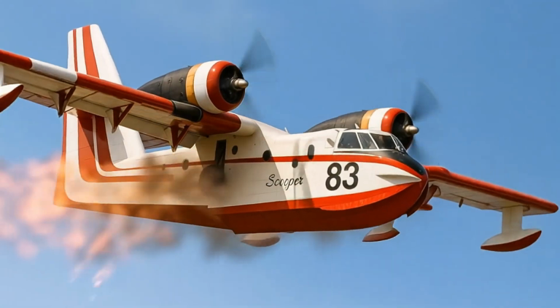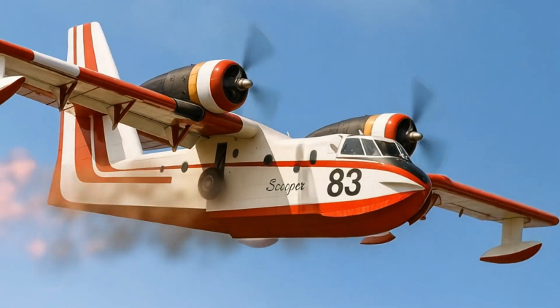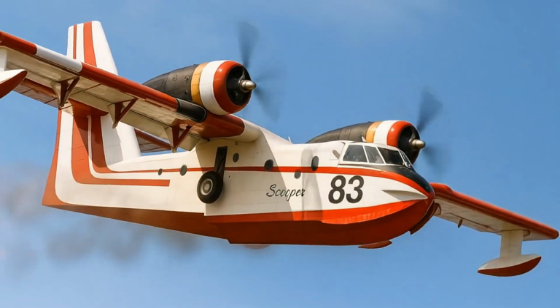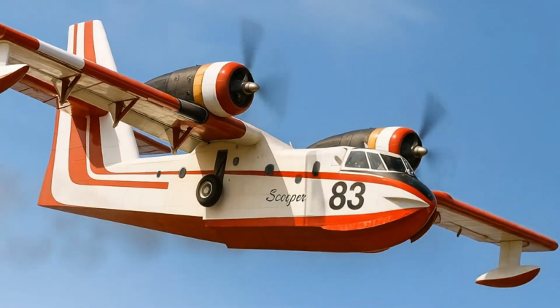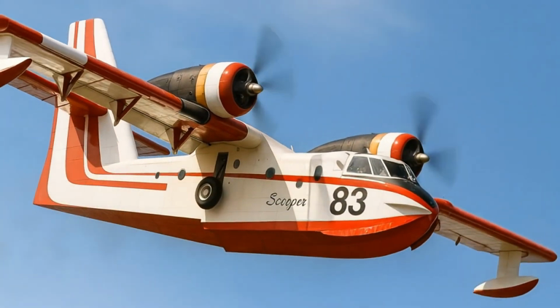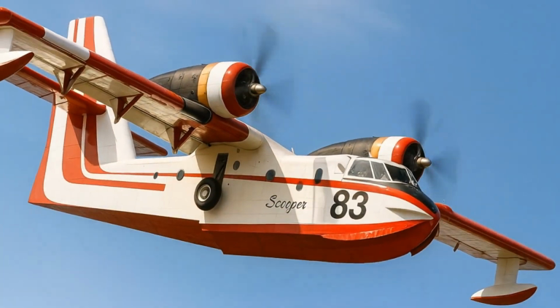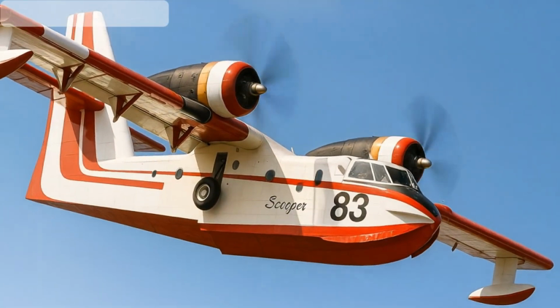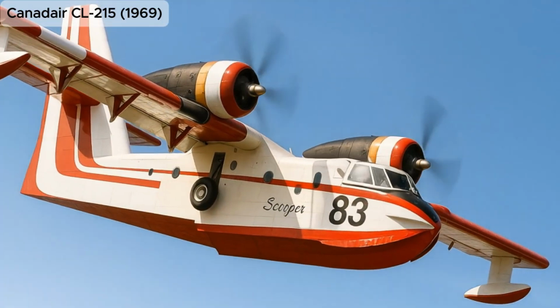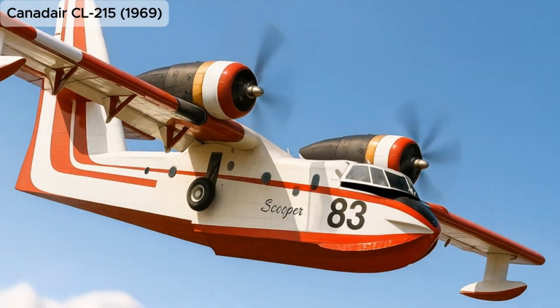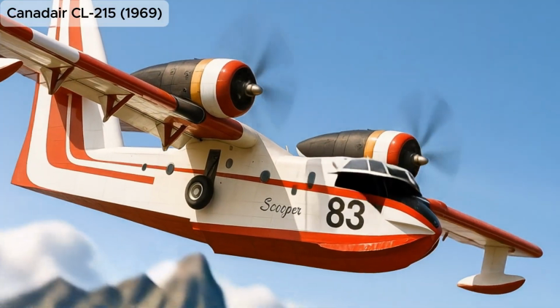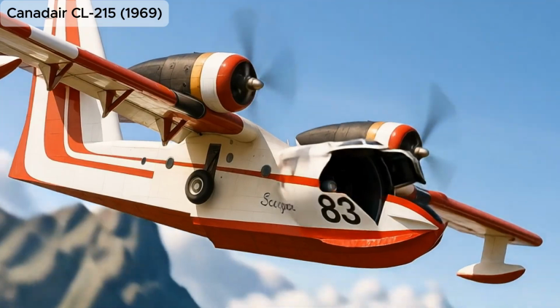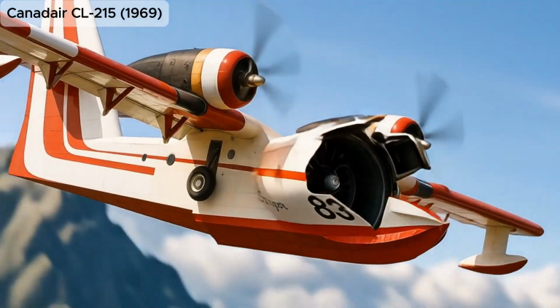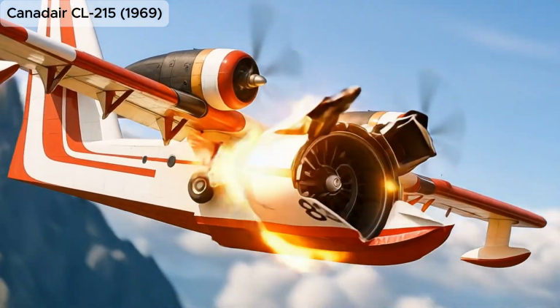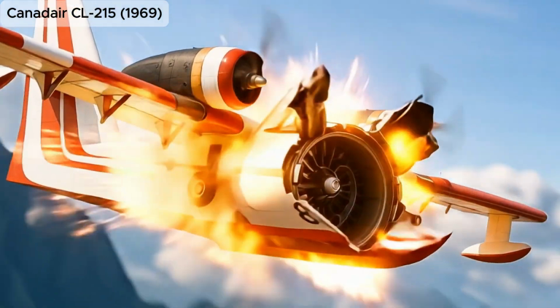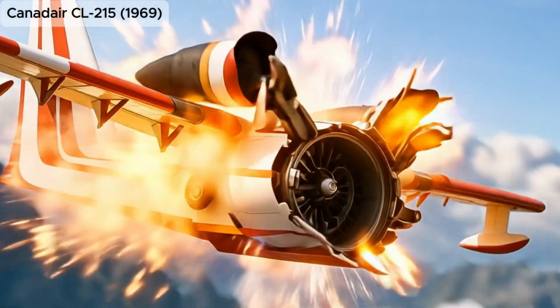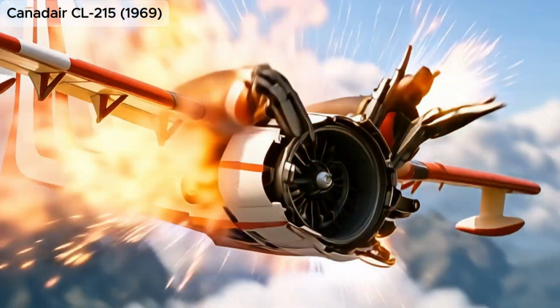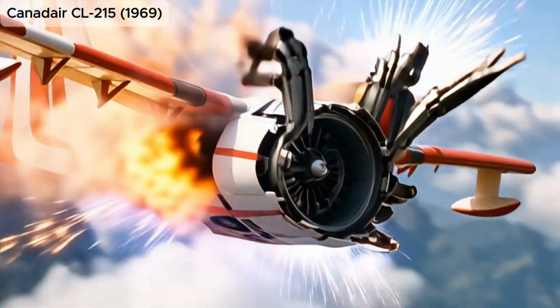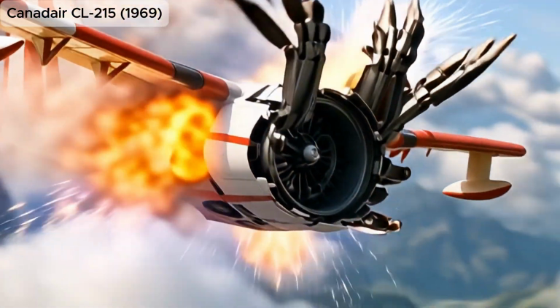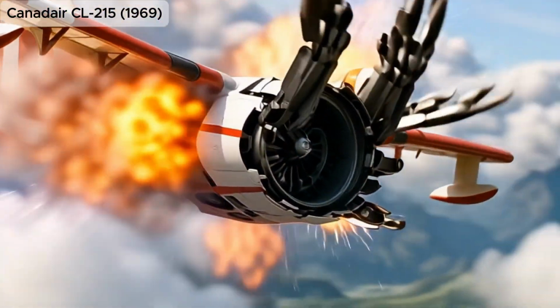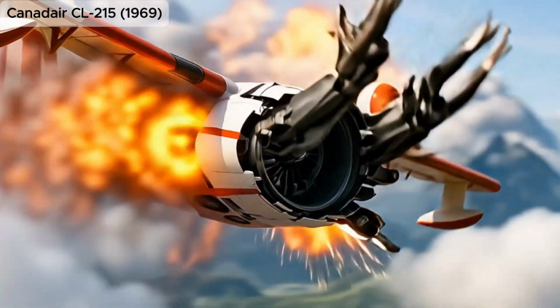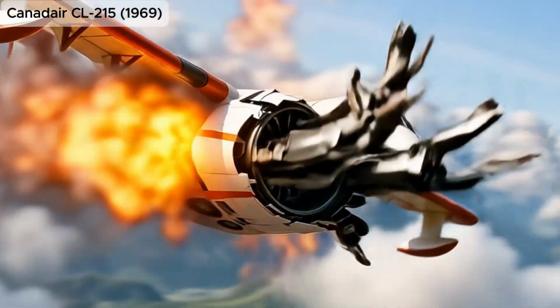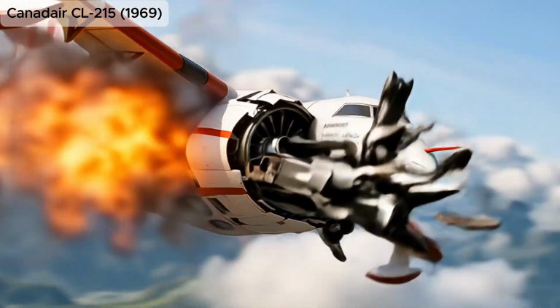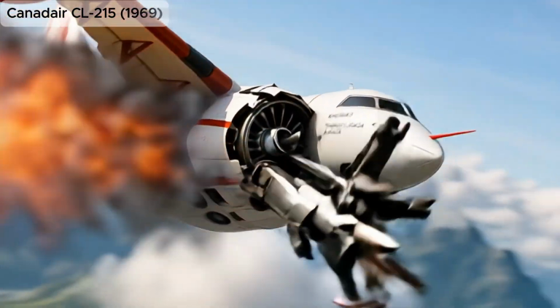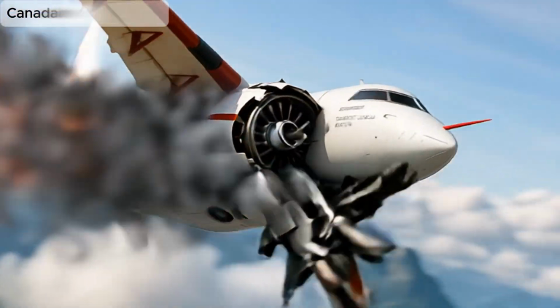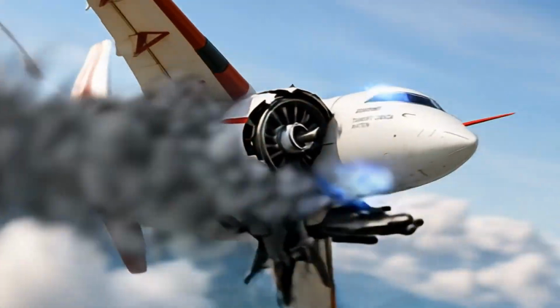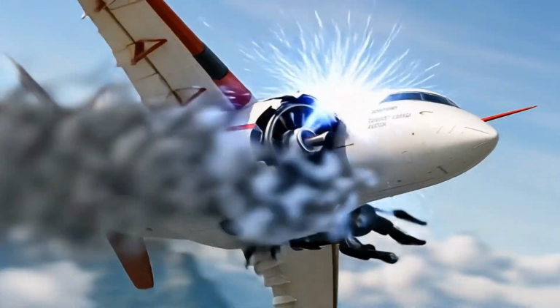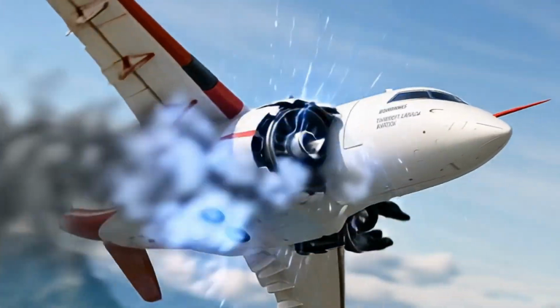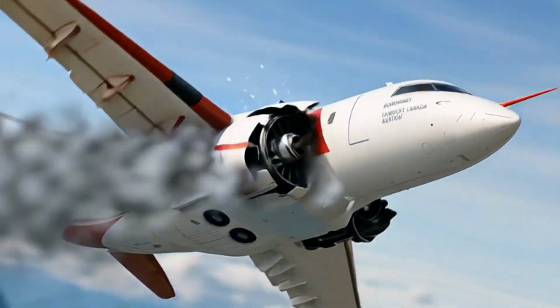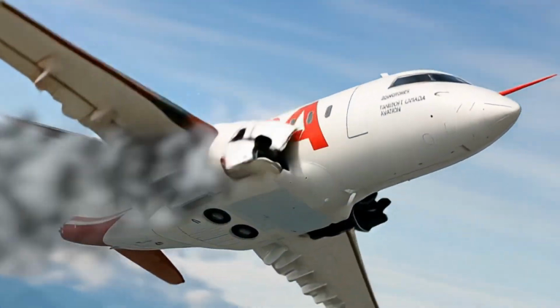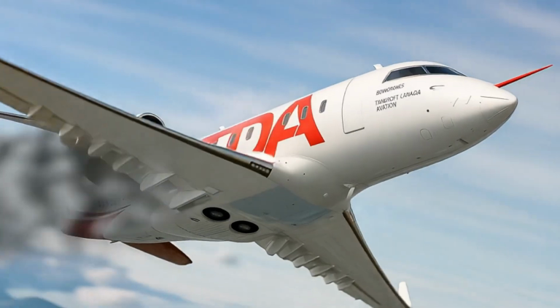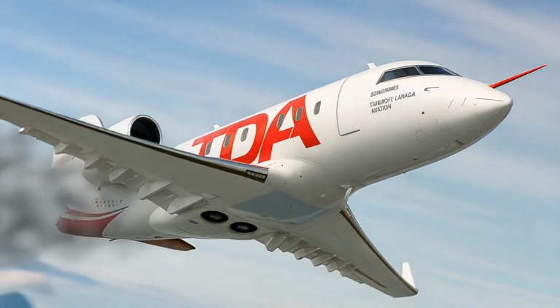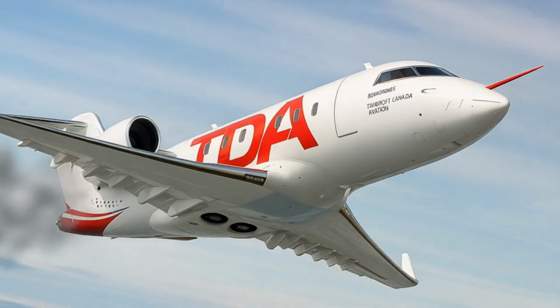Canadair CL-215, 1969, the world's first aircraft designed specifically for aerial firefighting with amphibious capabilities.